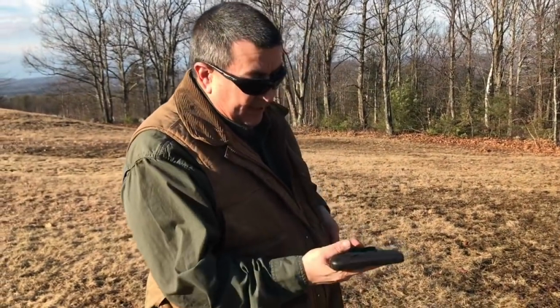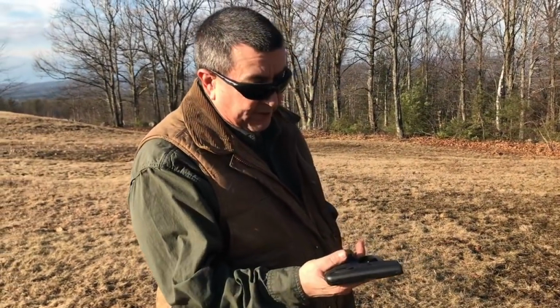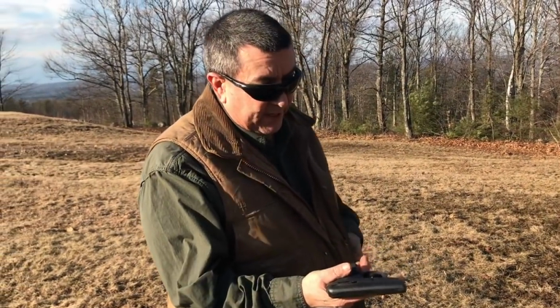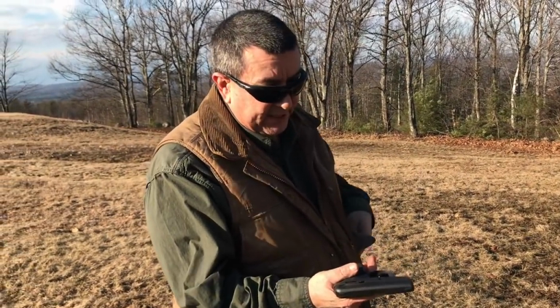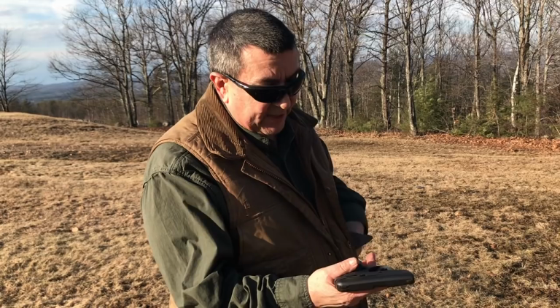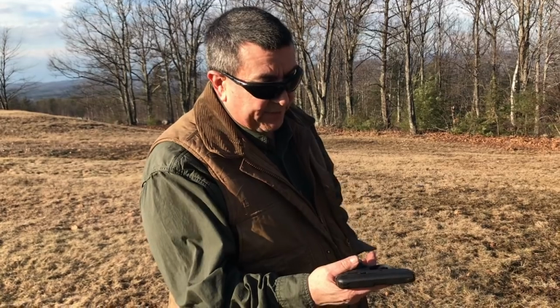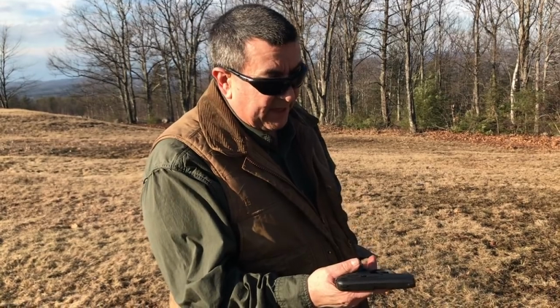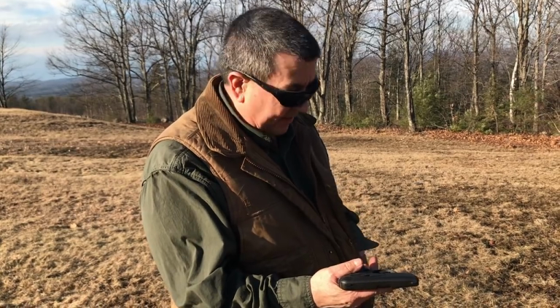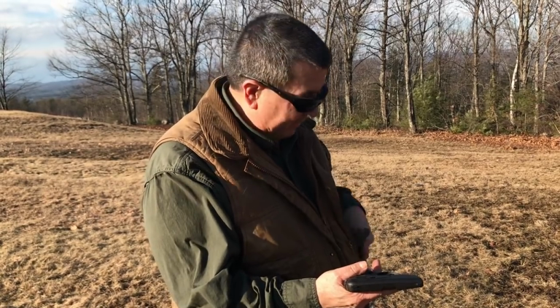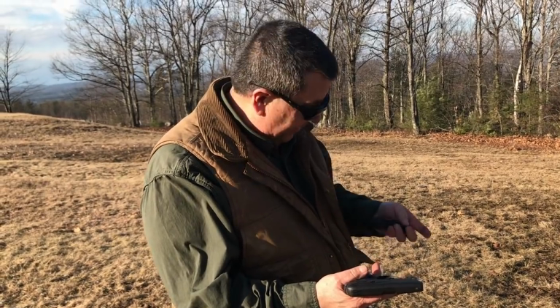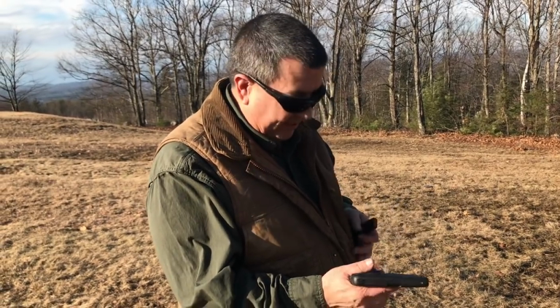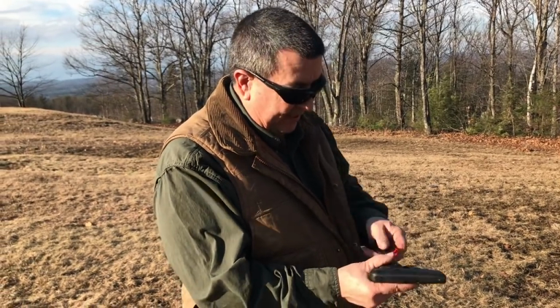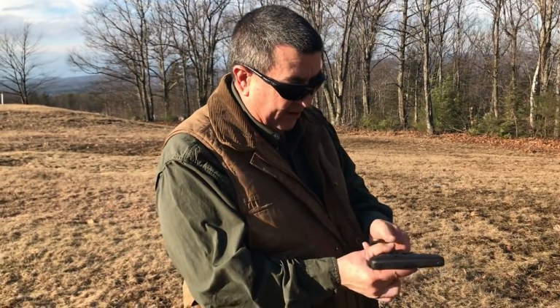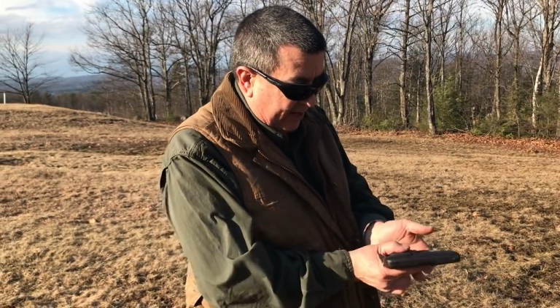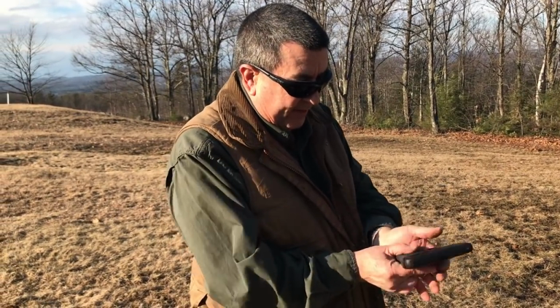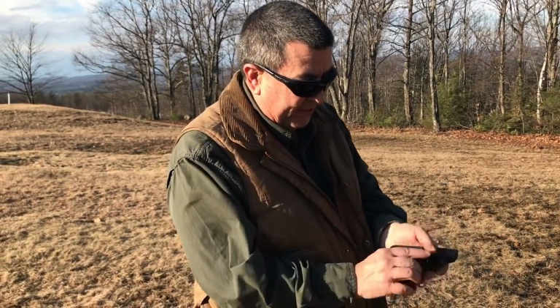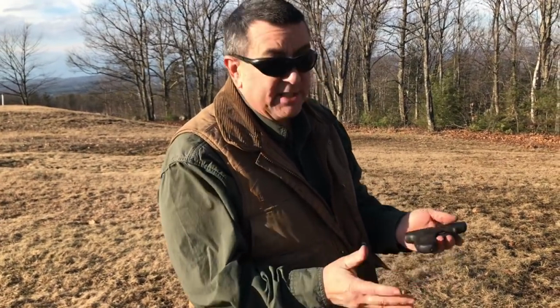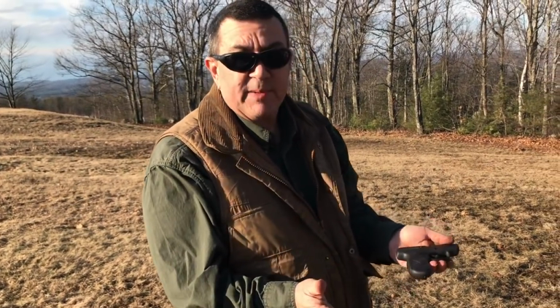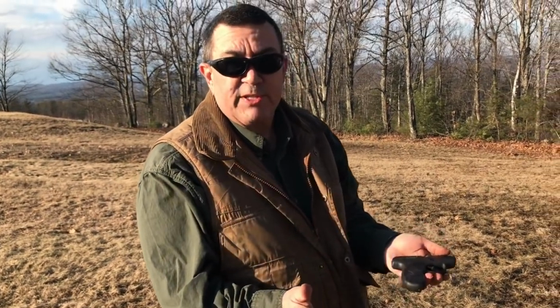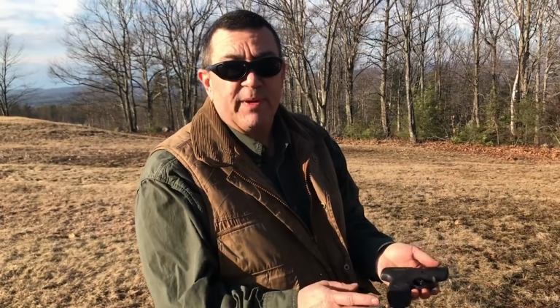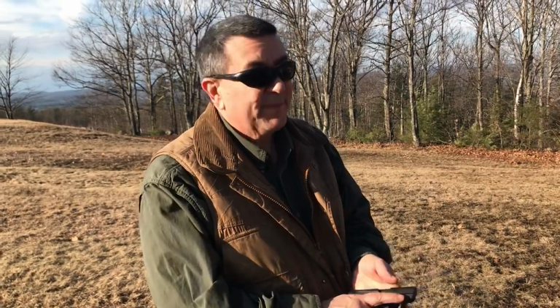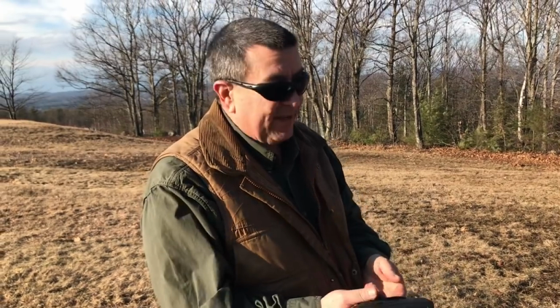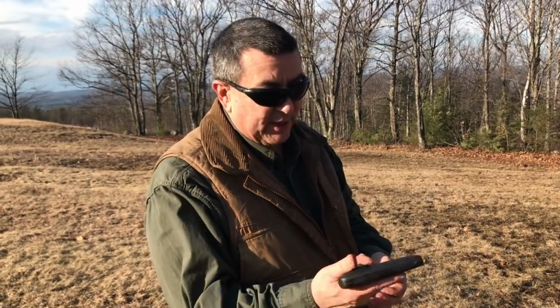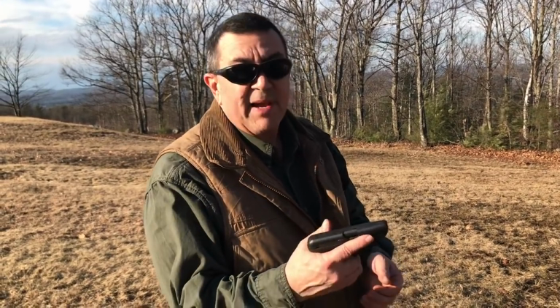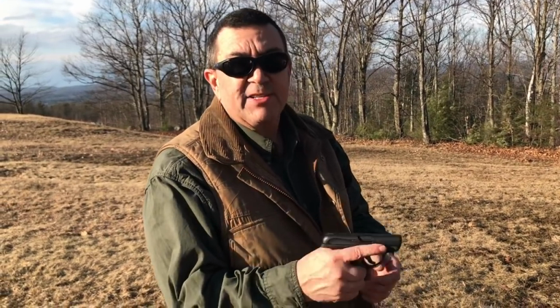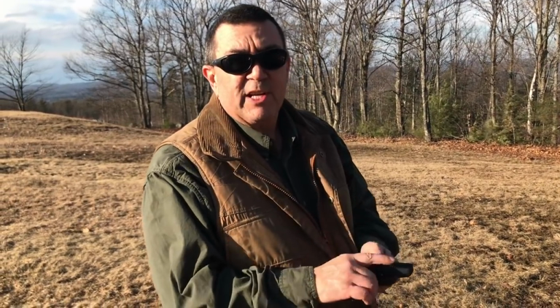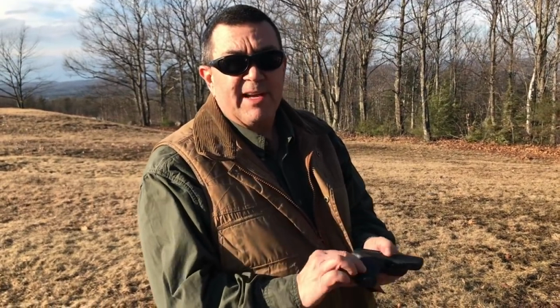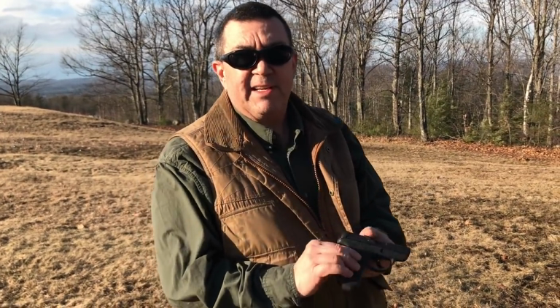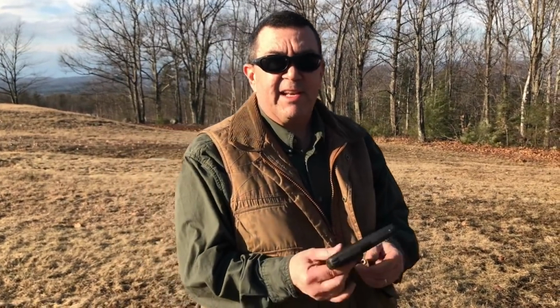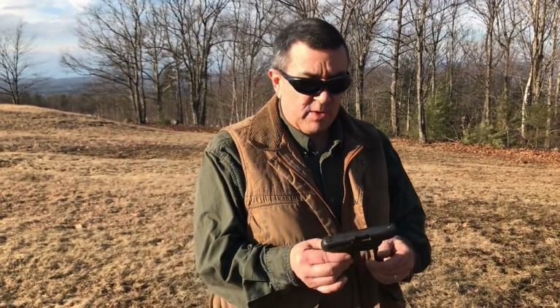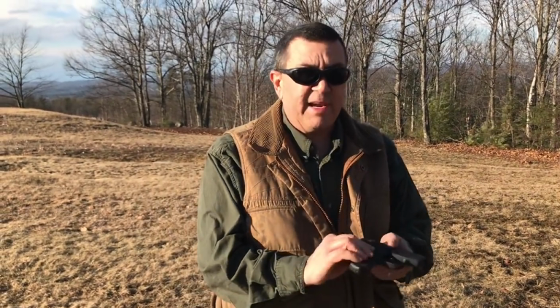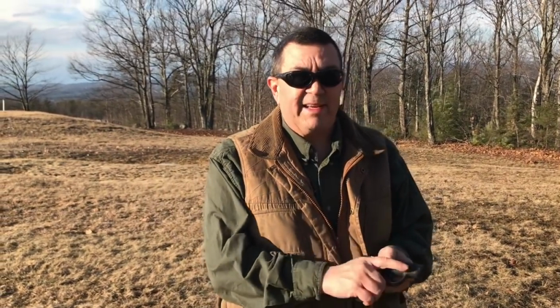So for $250 to $260 with a lifetime guarantee, an ergonomic pistol that's dependable and shoots well — that's a great package. Come on down and see us. Have a great day.